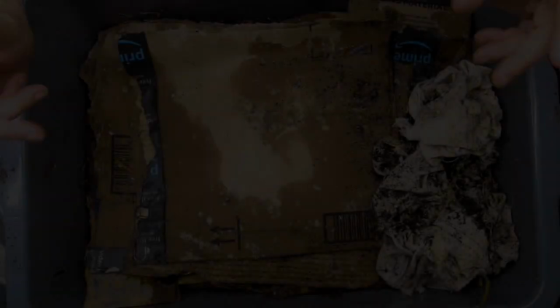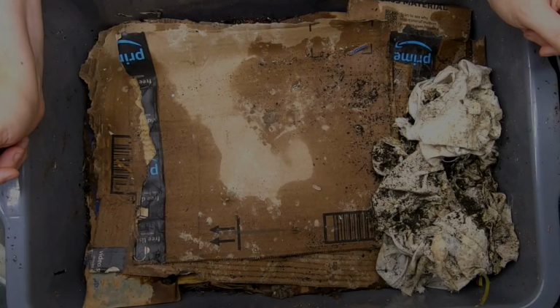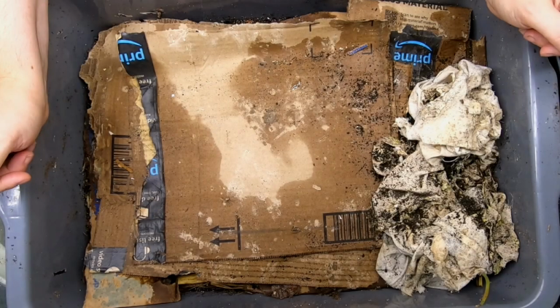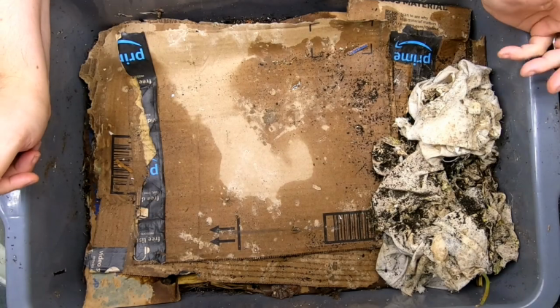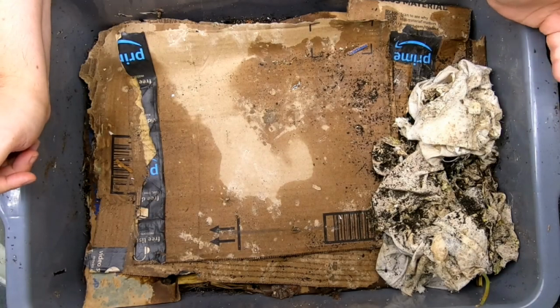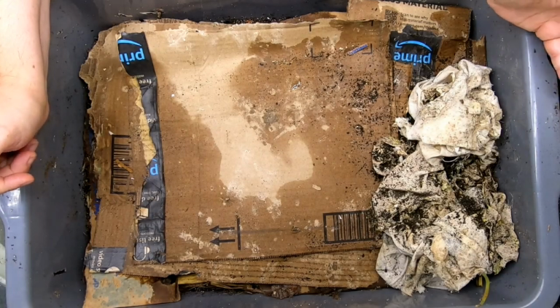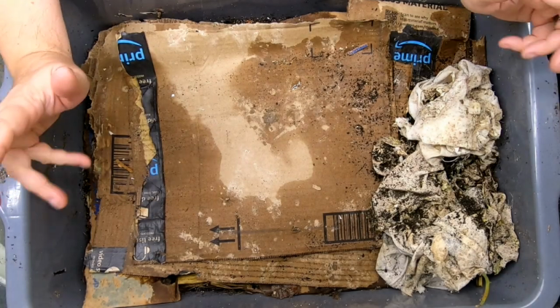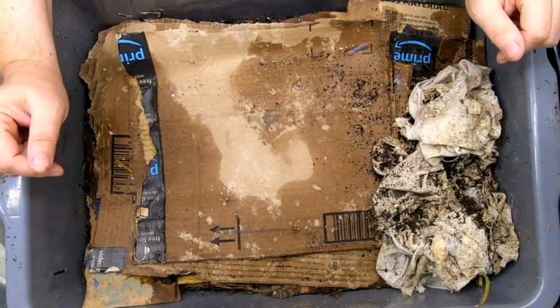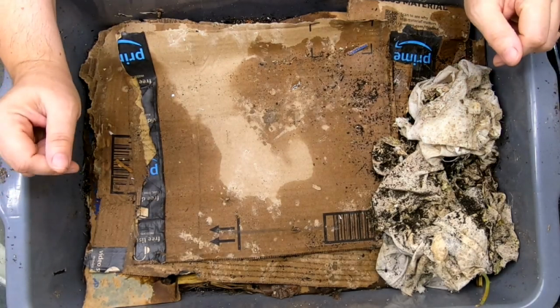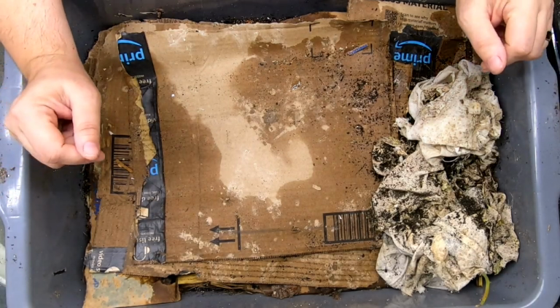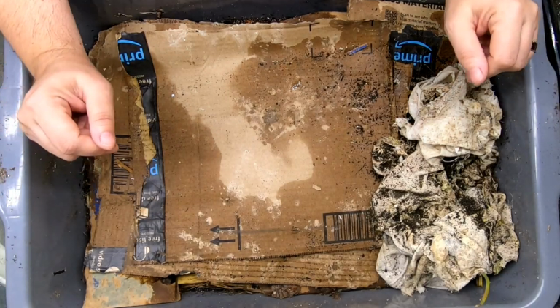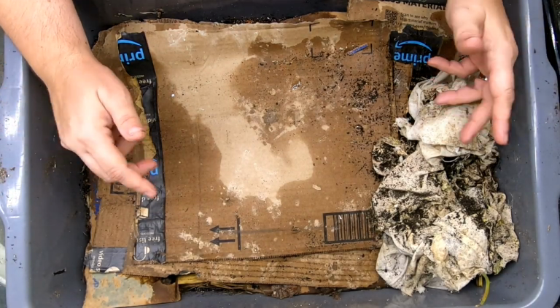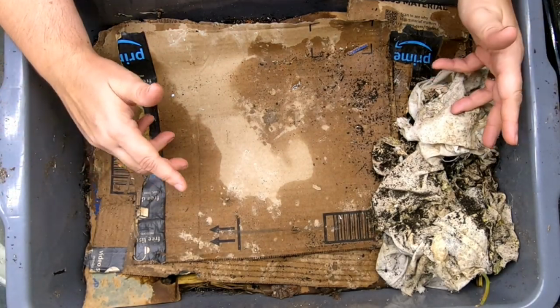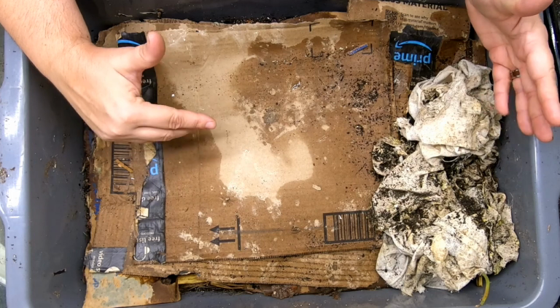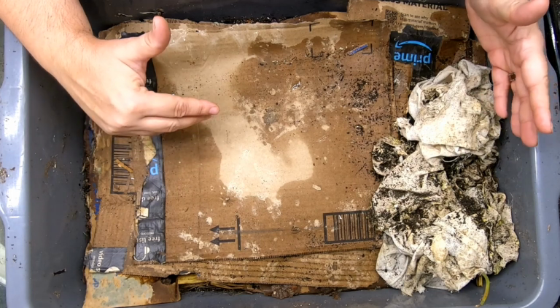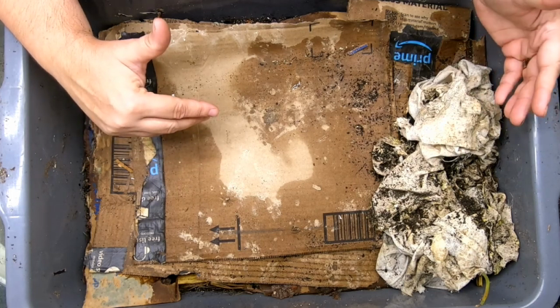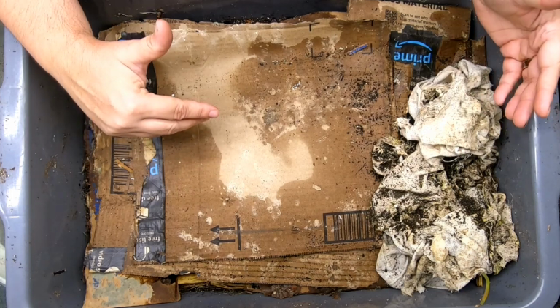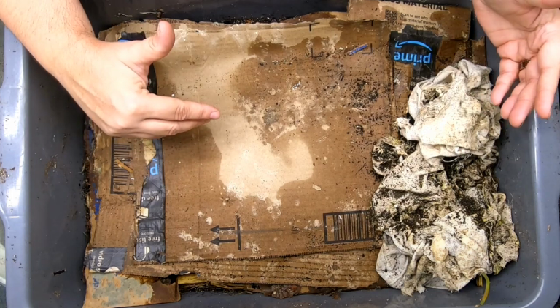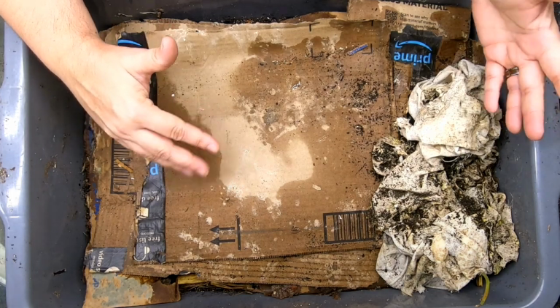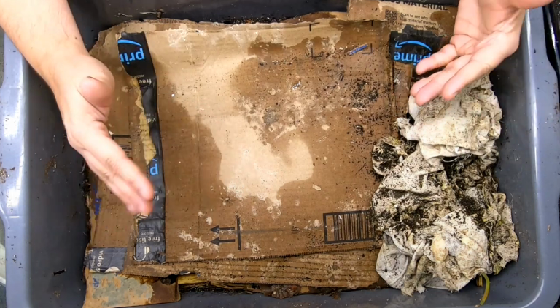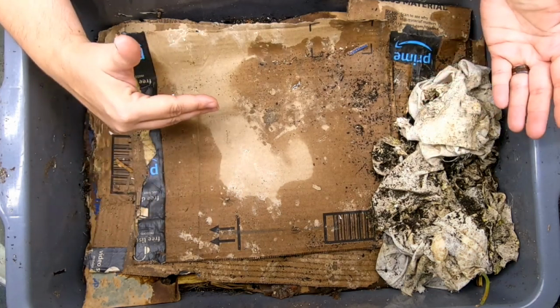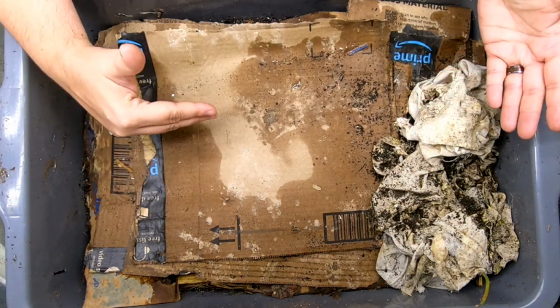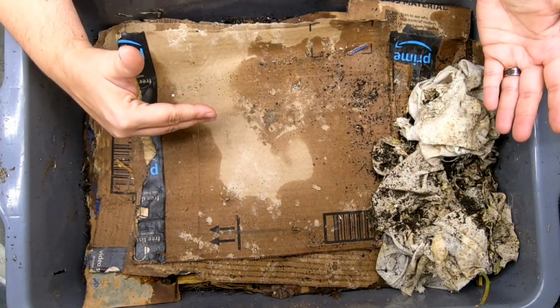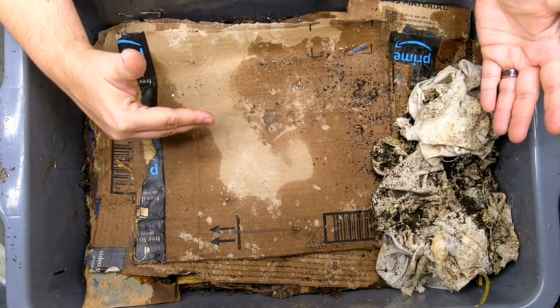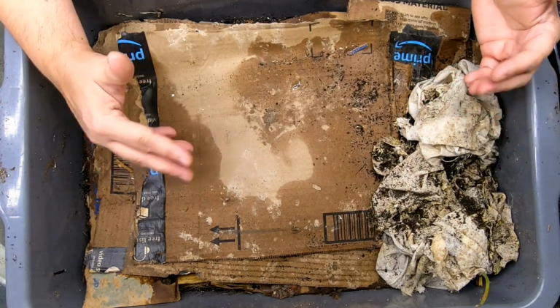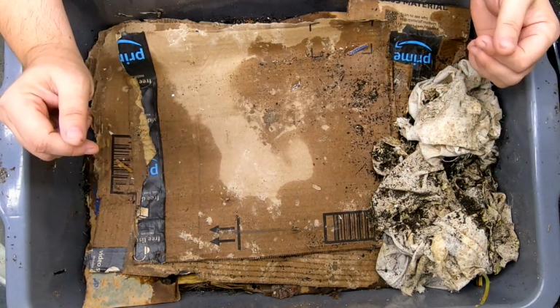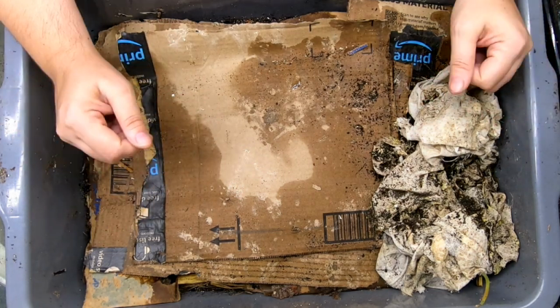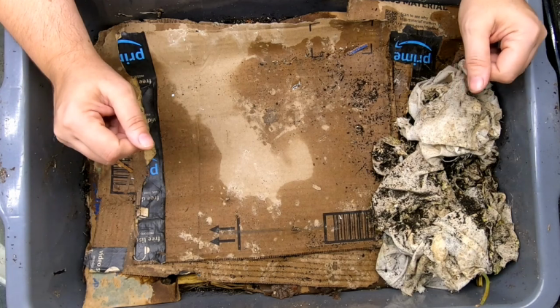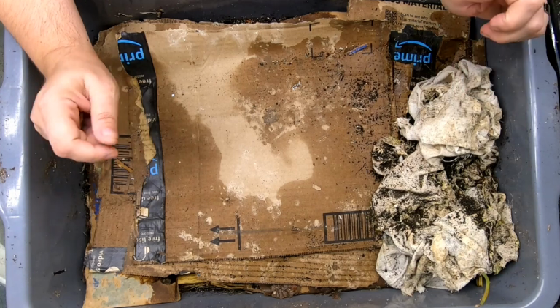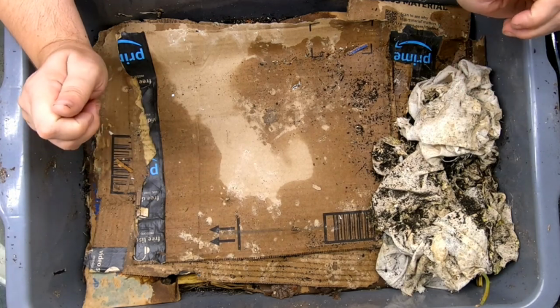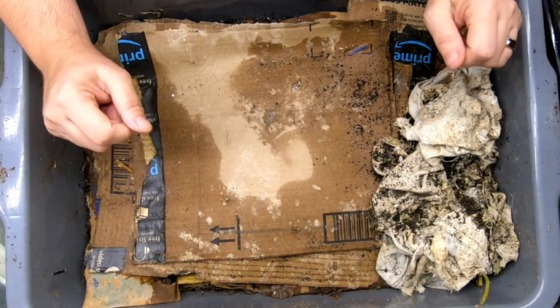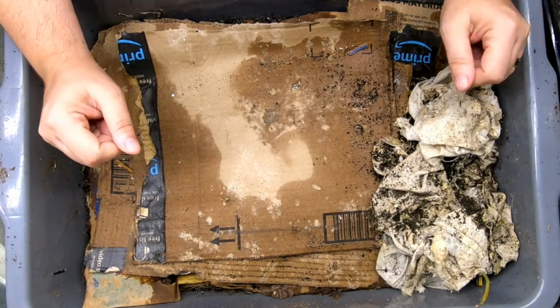Hey guys, it's Anne. Welcome to the channel. If you're new here, this channel is all about vermiculture, worm farming, and the different kinds of worms and compost systems that you can use to get rid of your kitchen scraps and keep them out of the landfill.